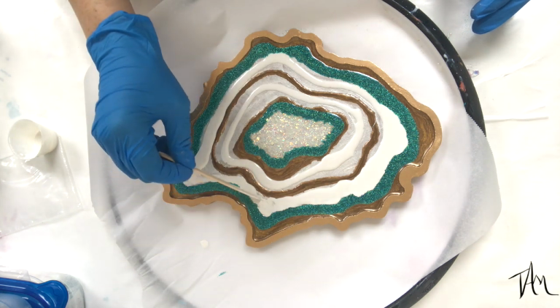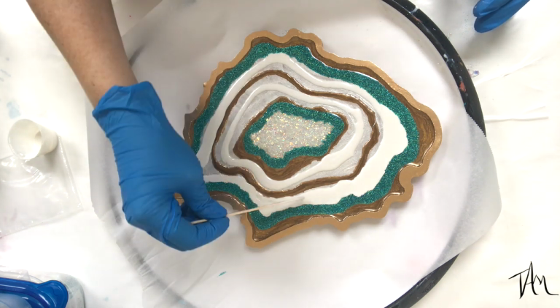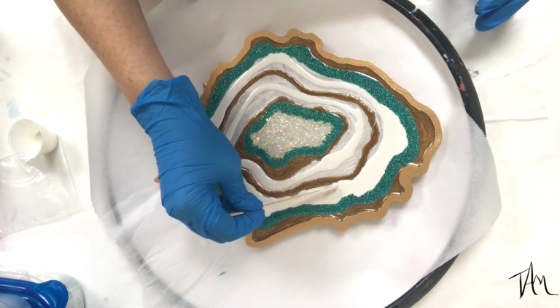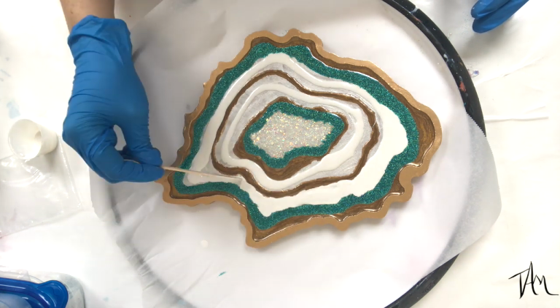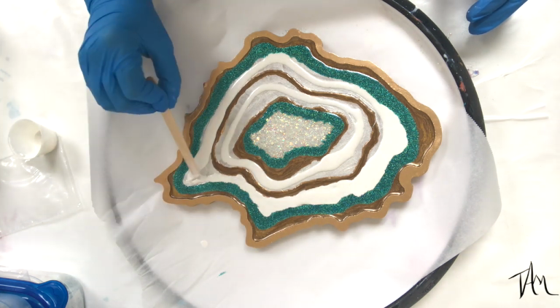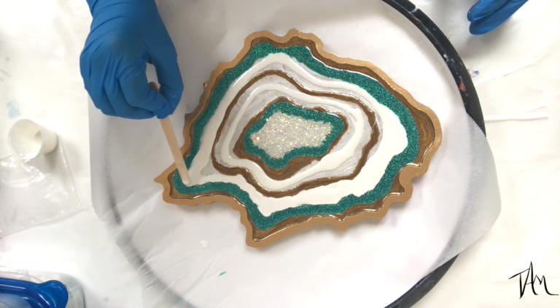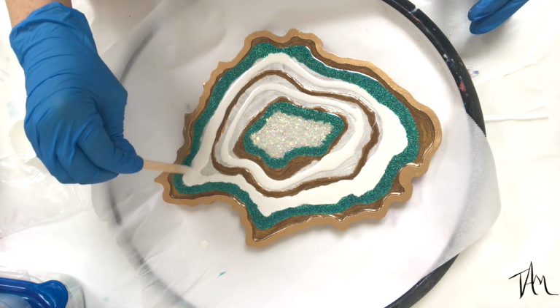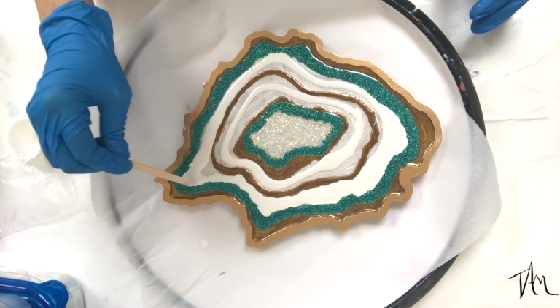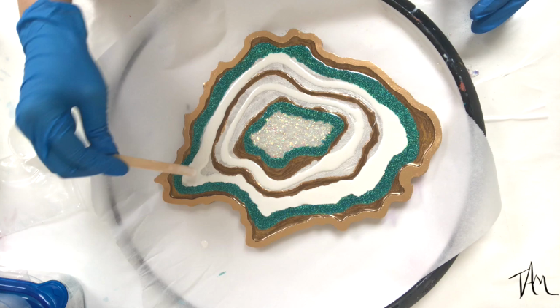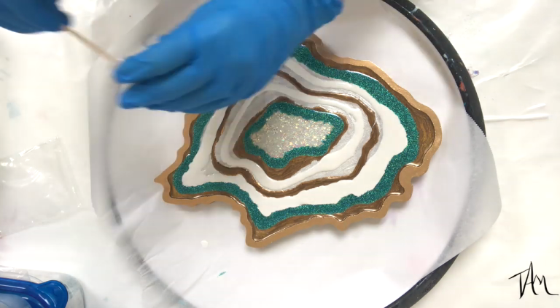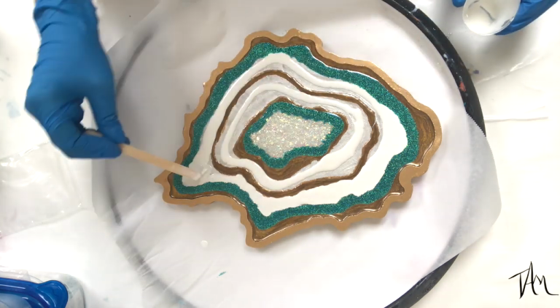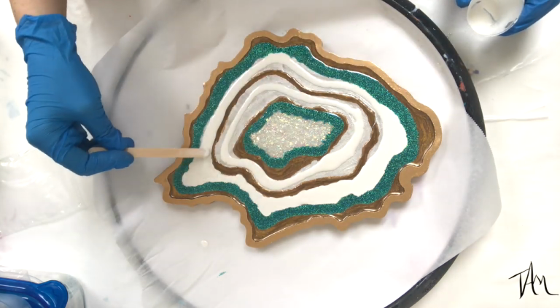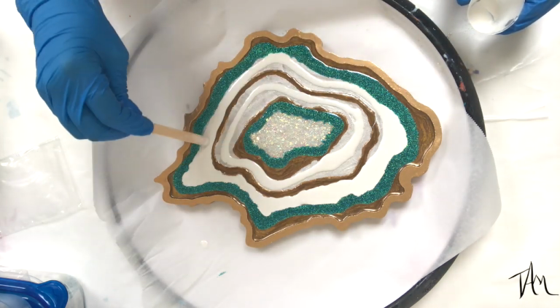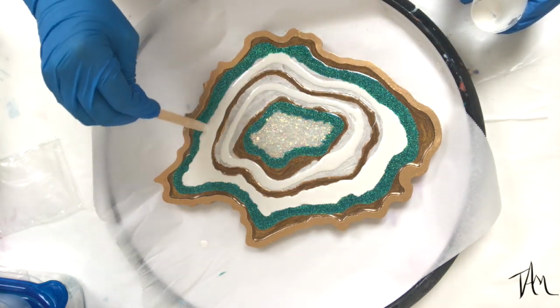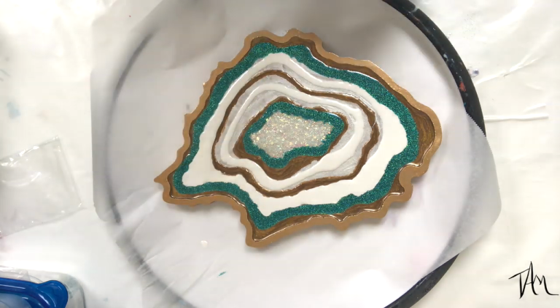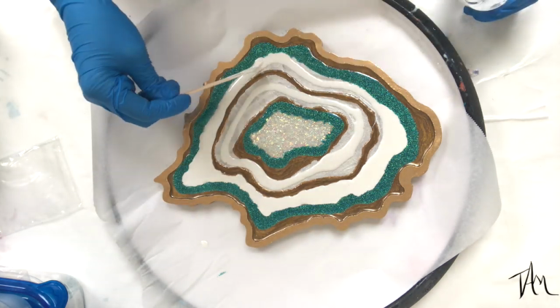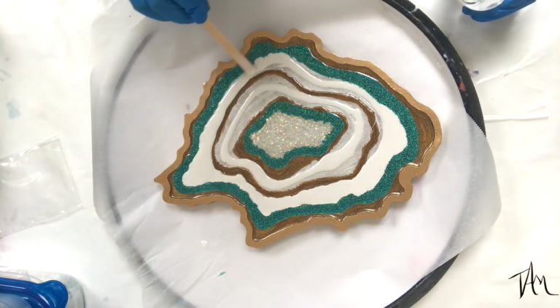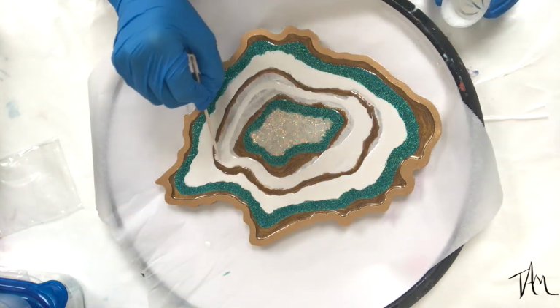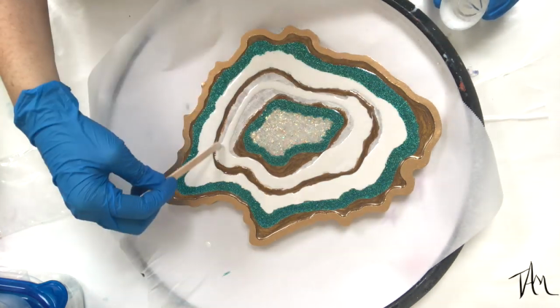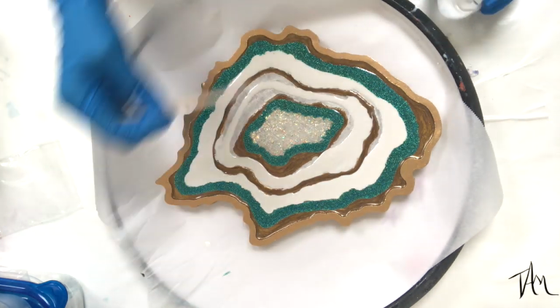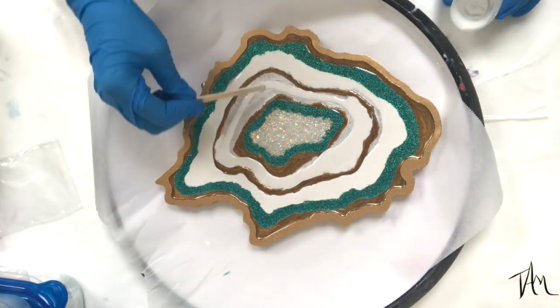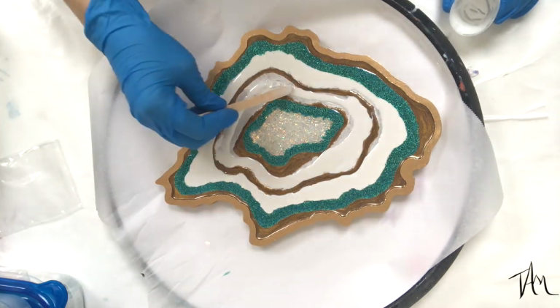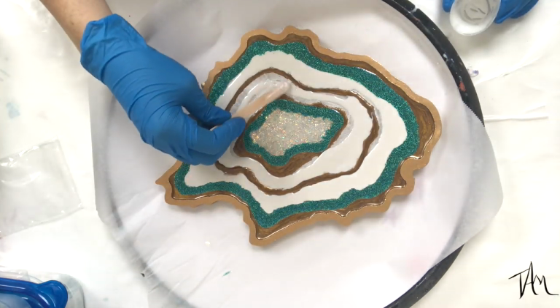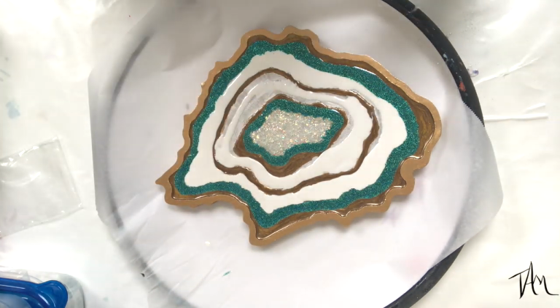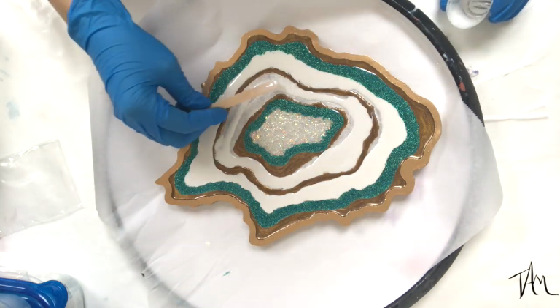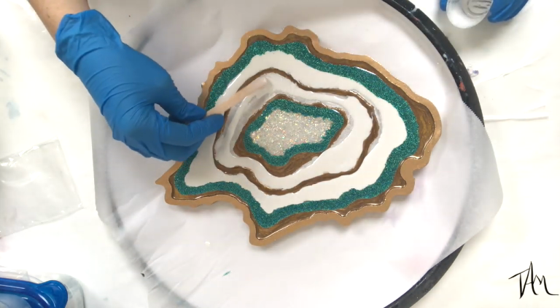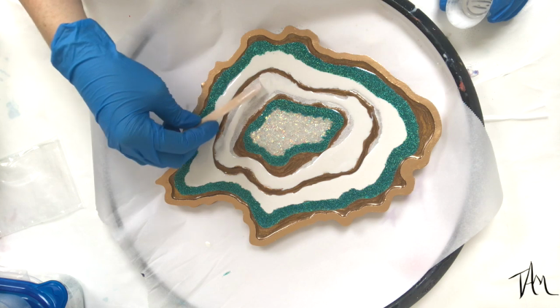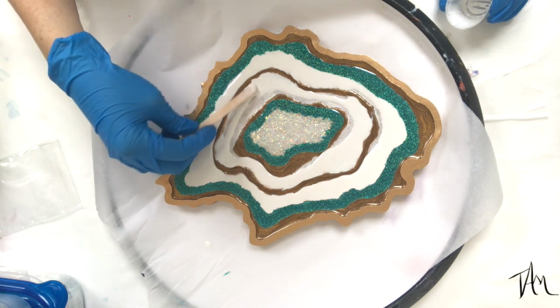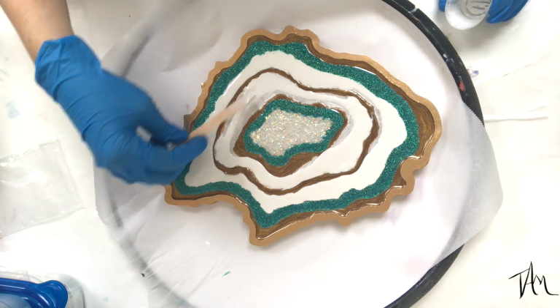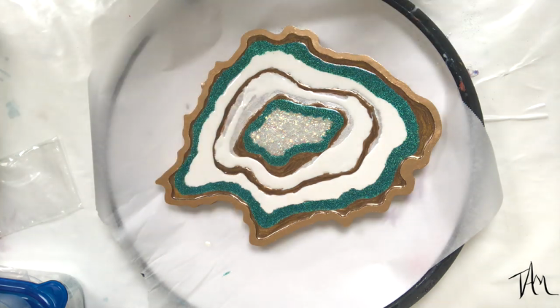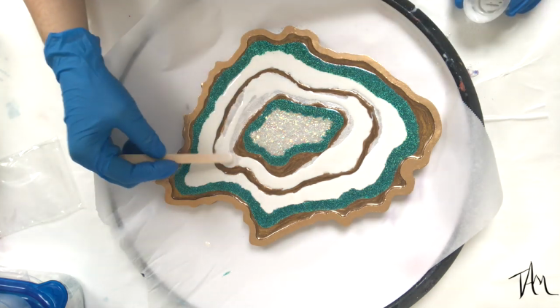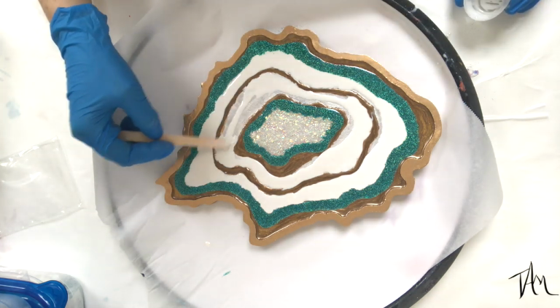No fancy tools here — I'm just using a popsicle stick to move my resin around on the board and get it to where I want it to be.